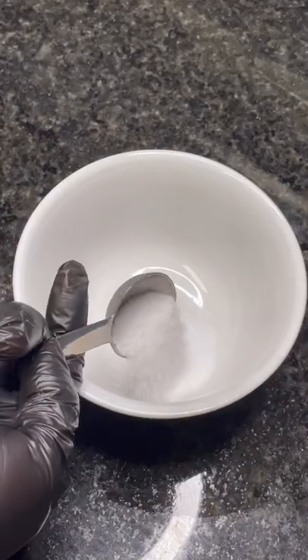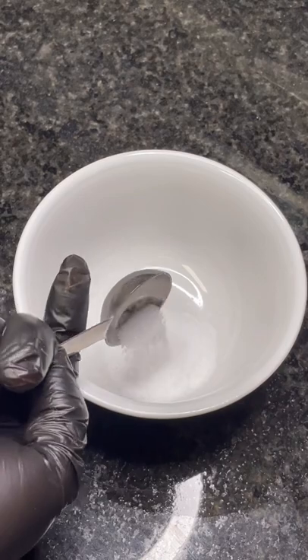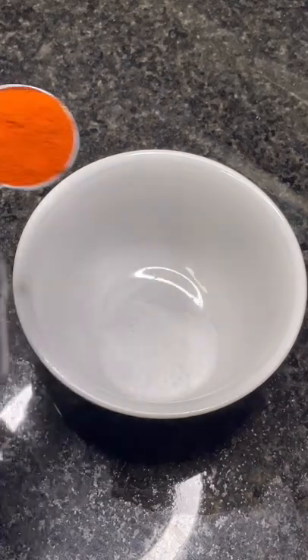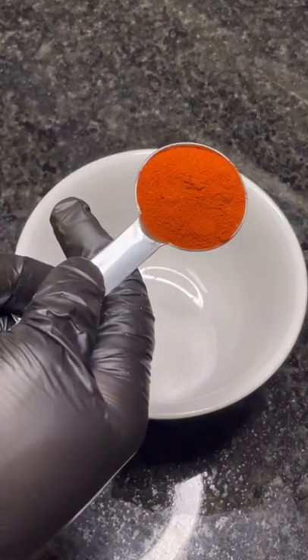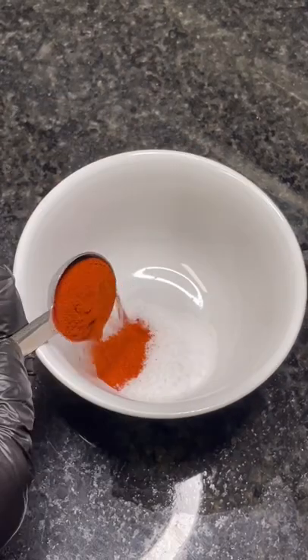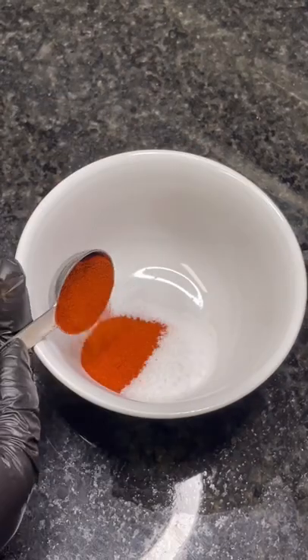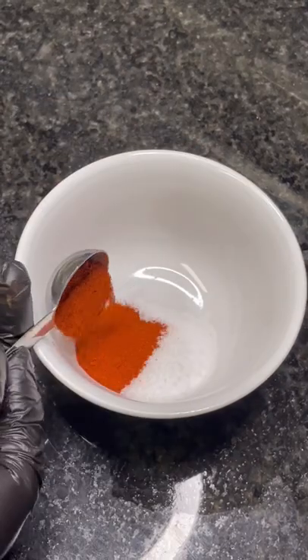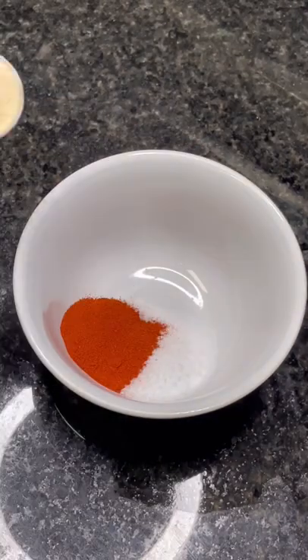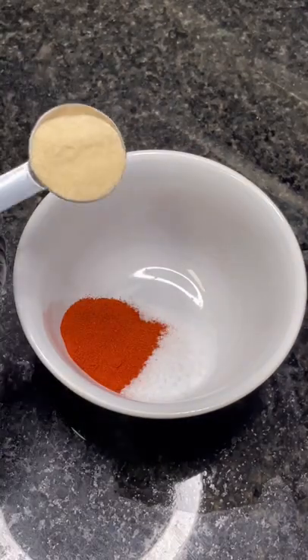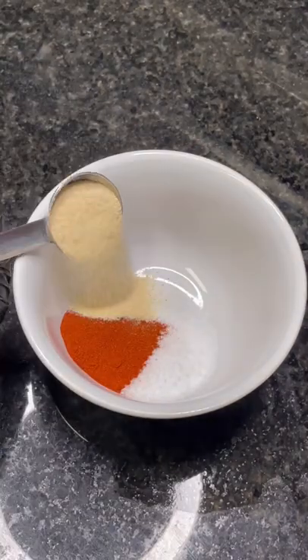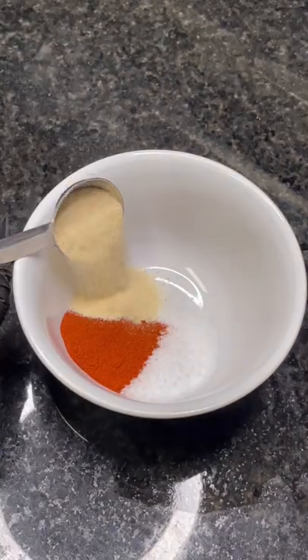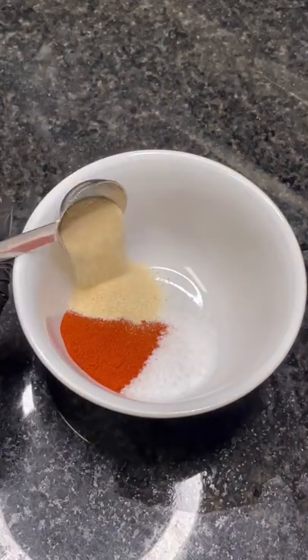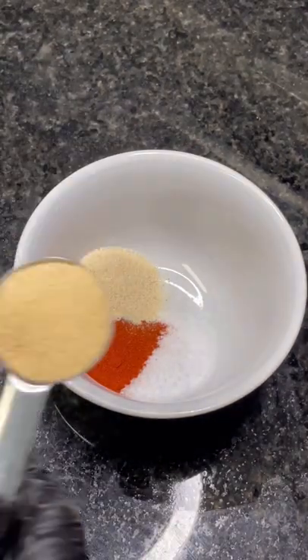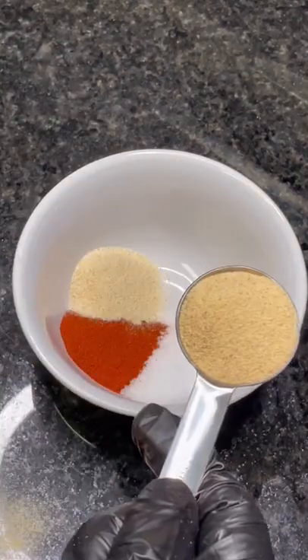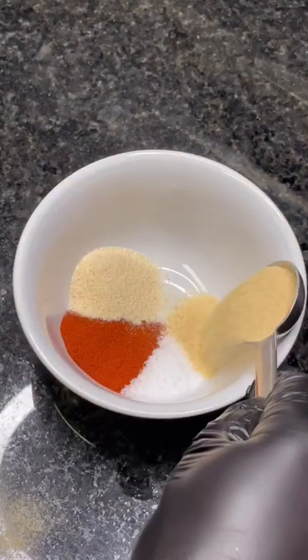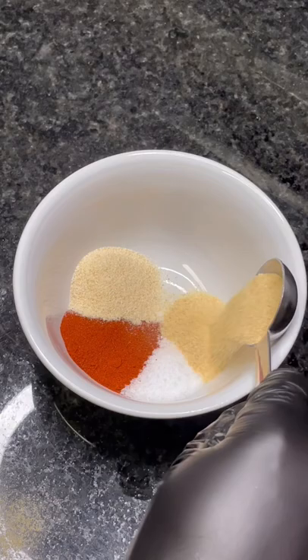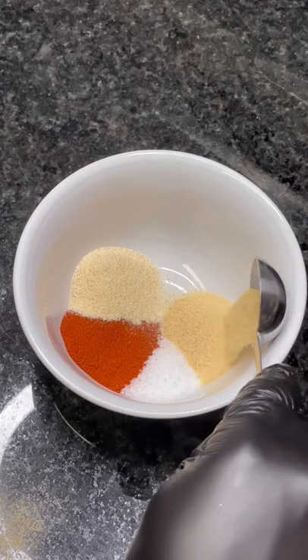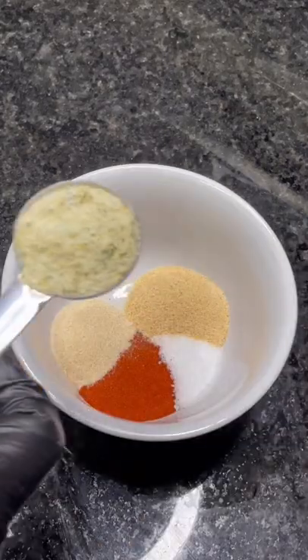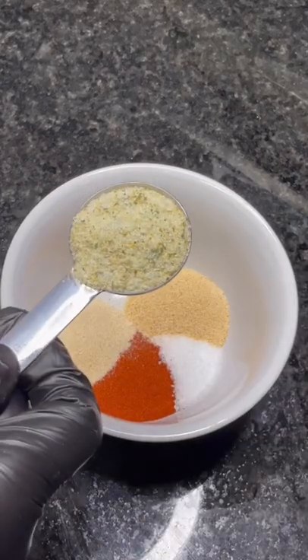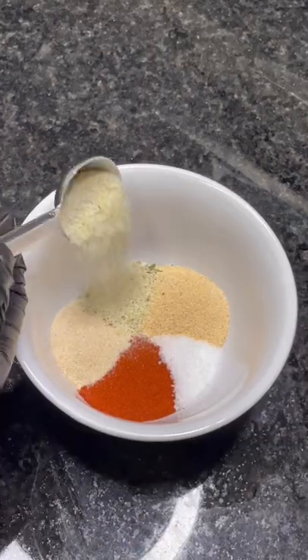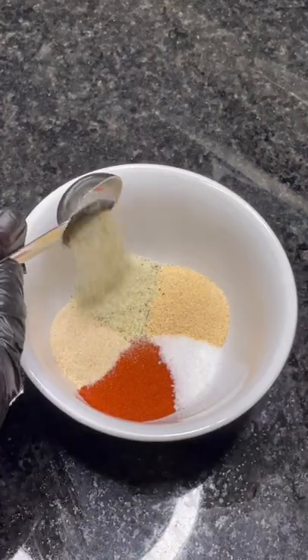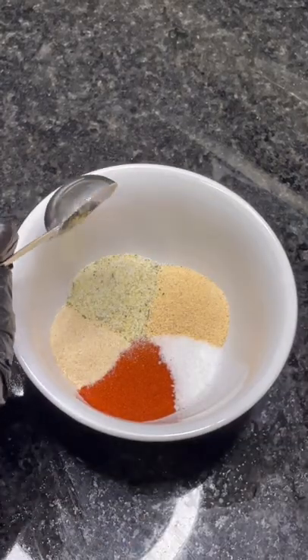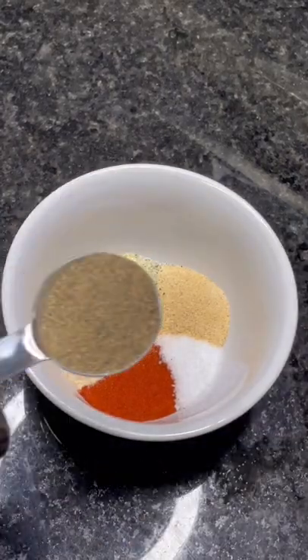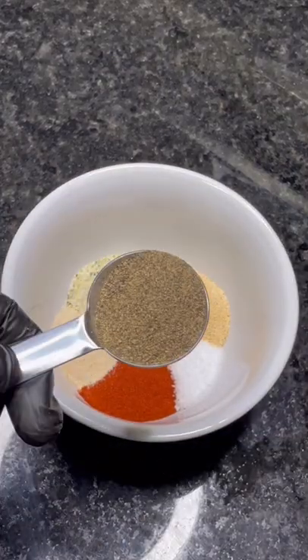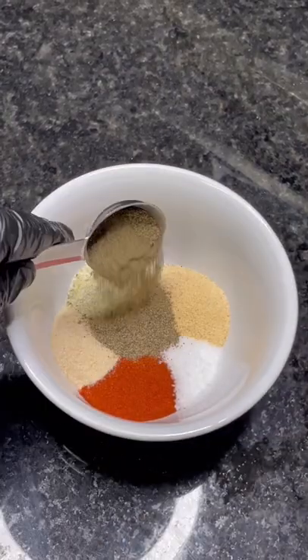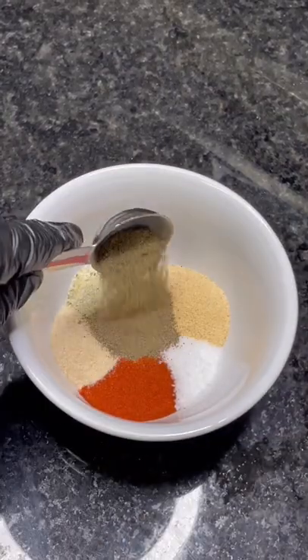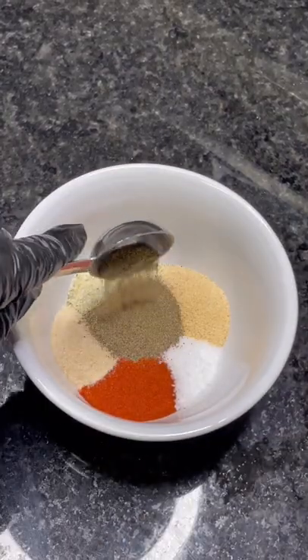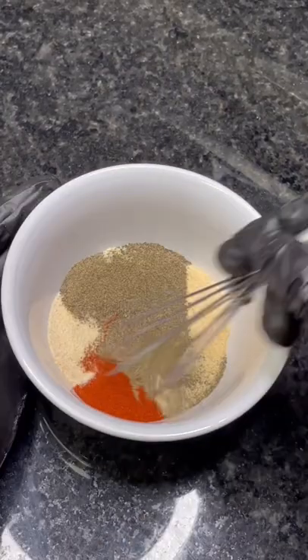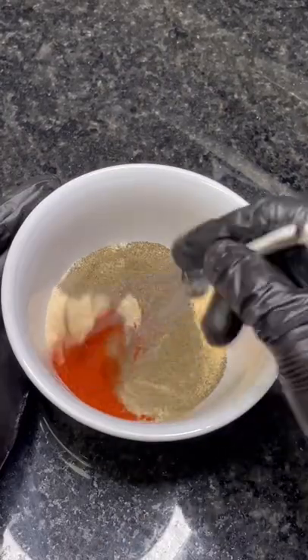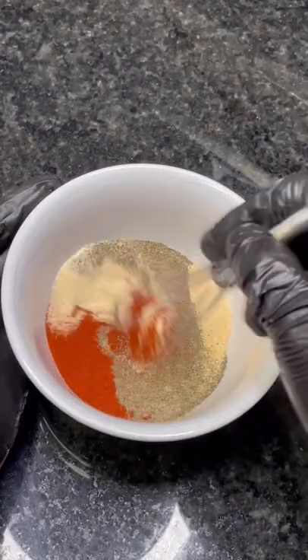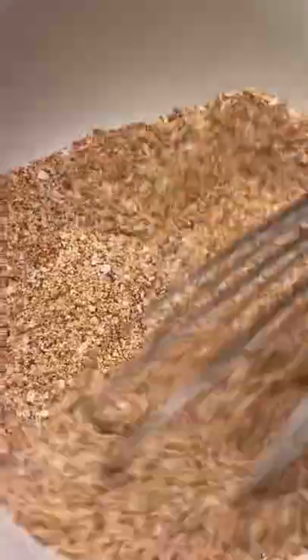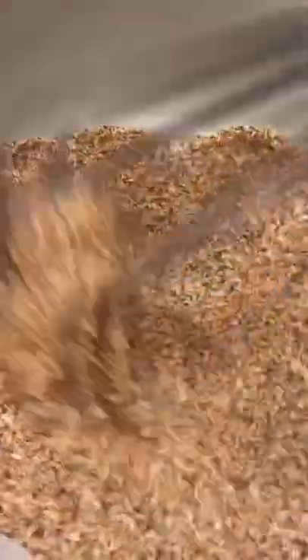Smoked paprika, toss it in. Onion powder, add it in. Garlic powder, pour it up. Garlic salt, pour it in. Black pepper, add two ingredients. Mix till combined, like this.